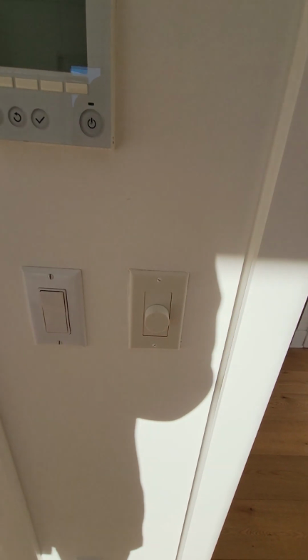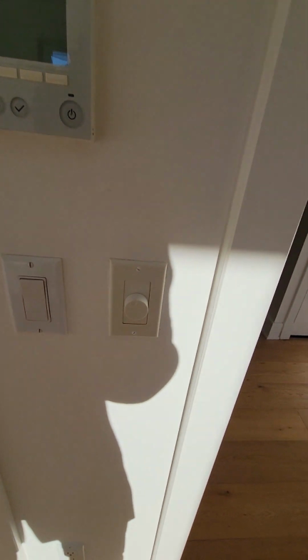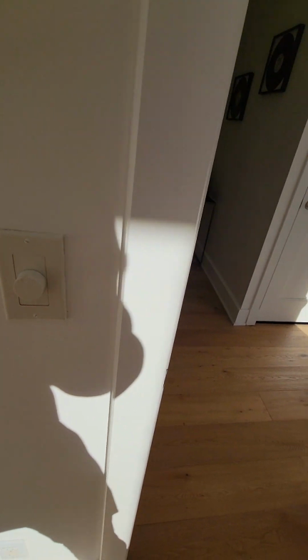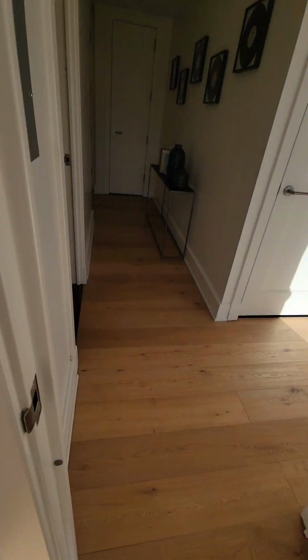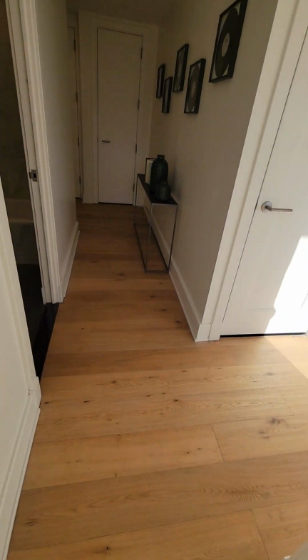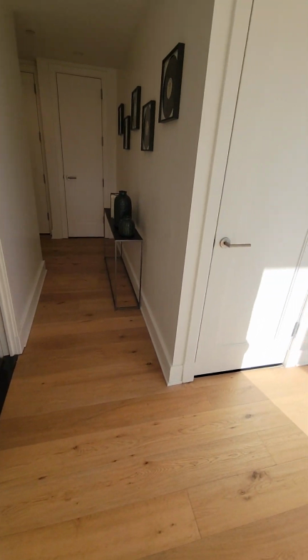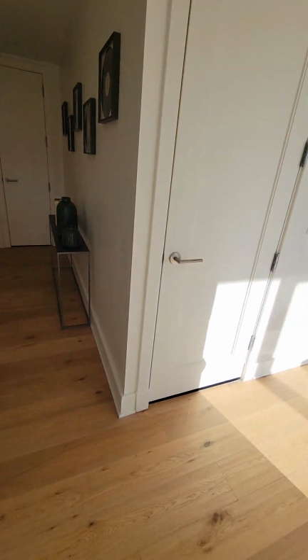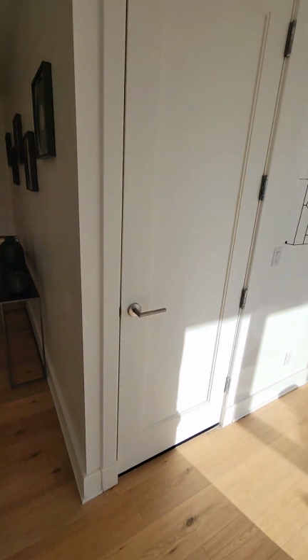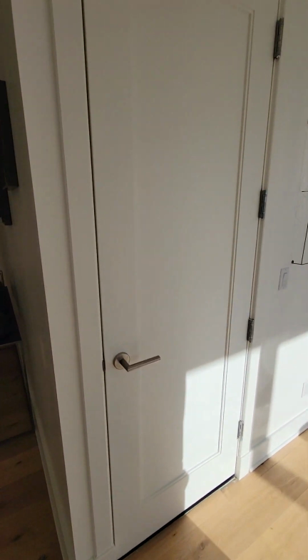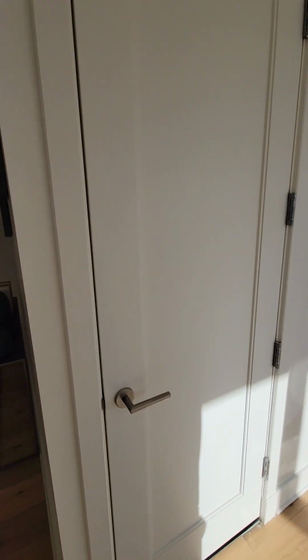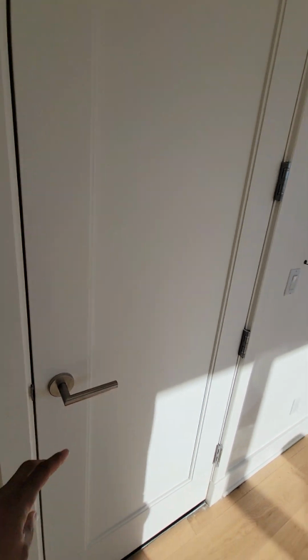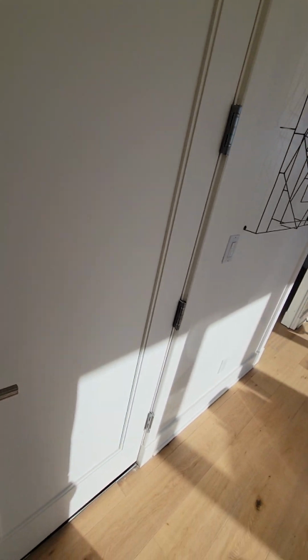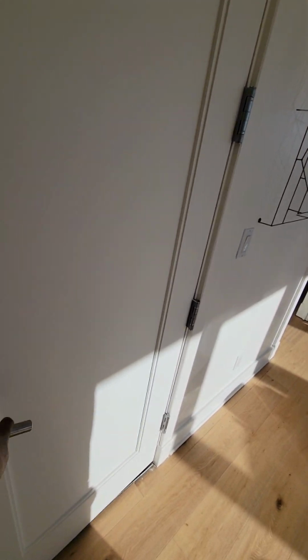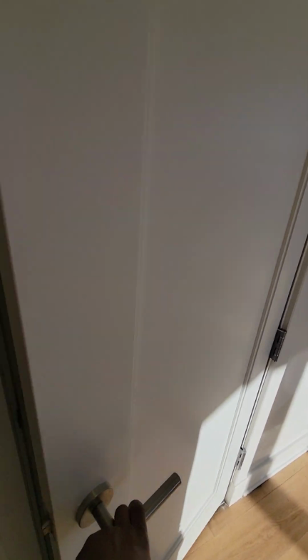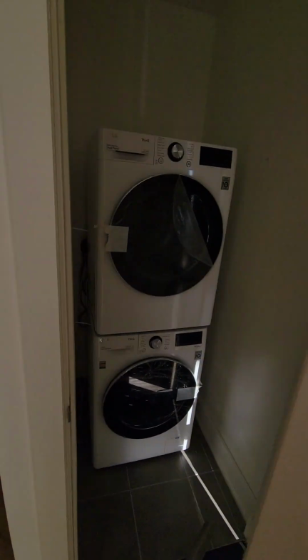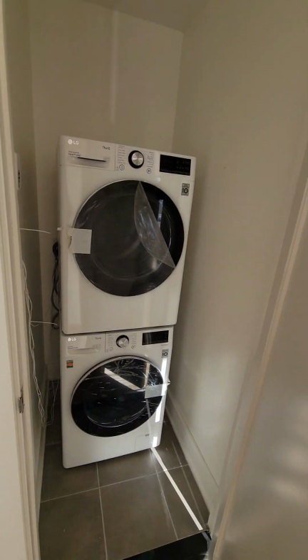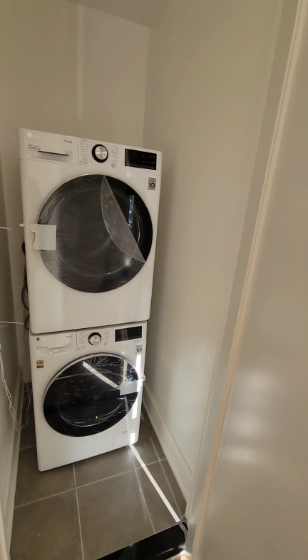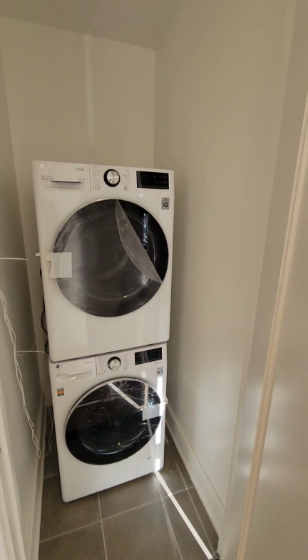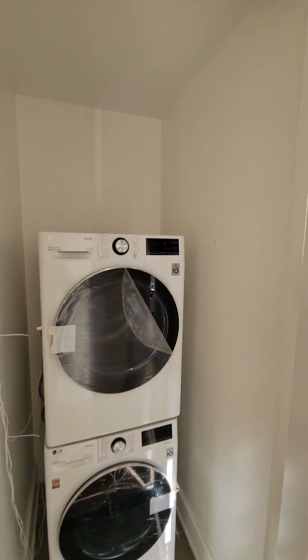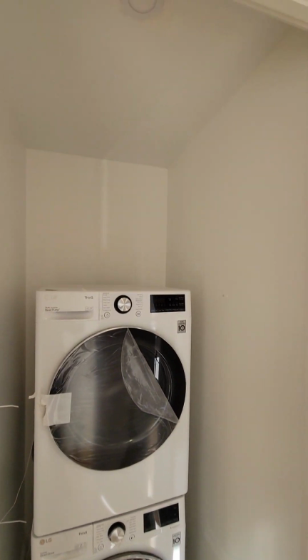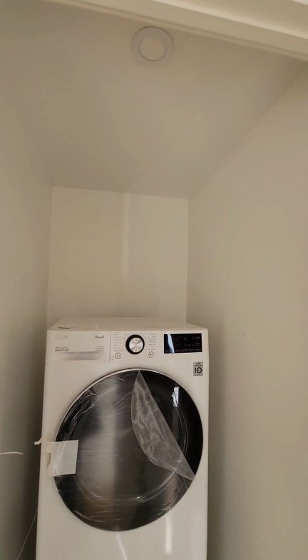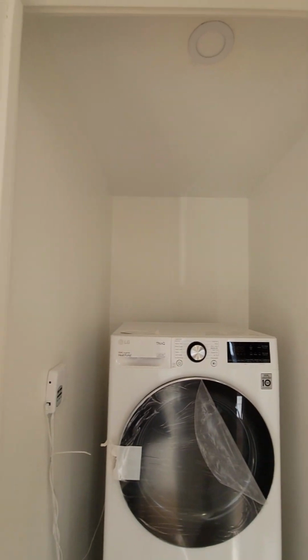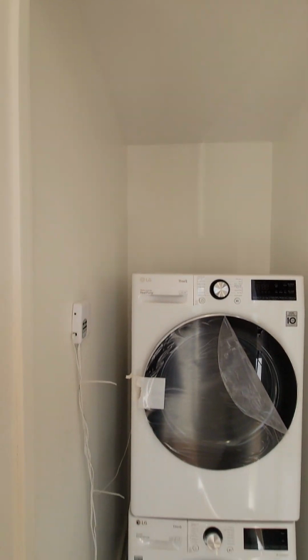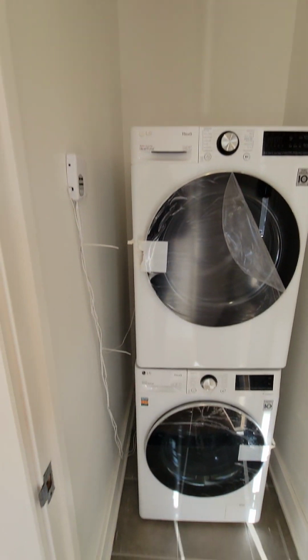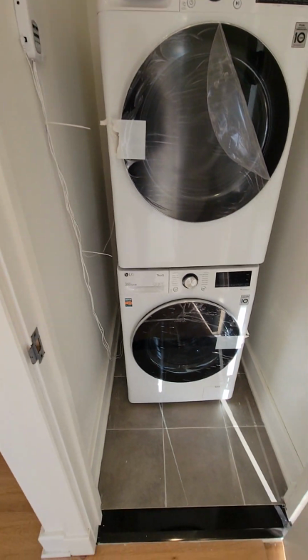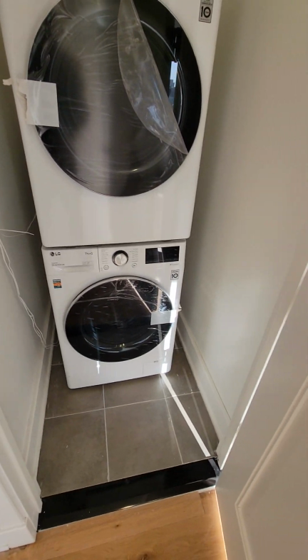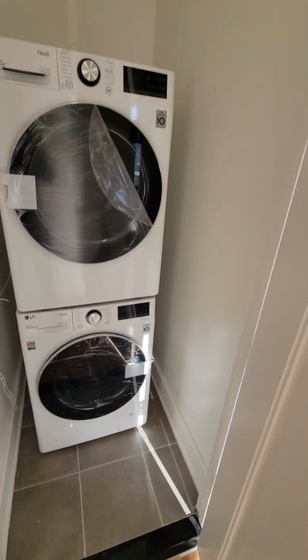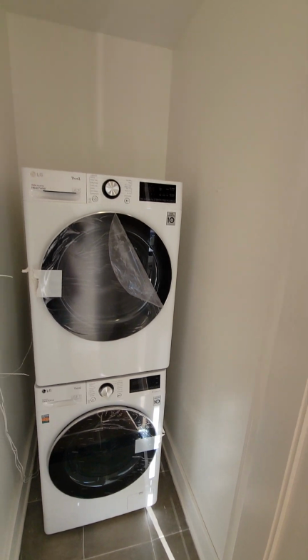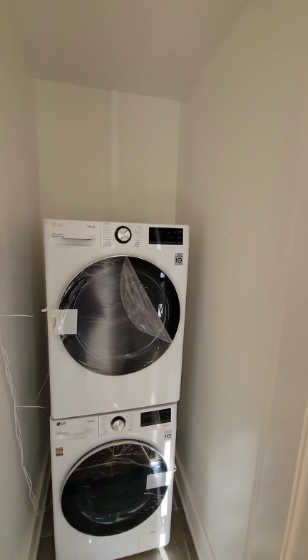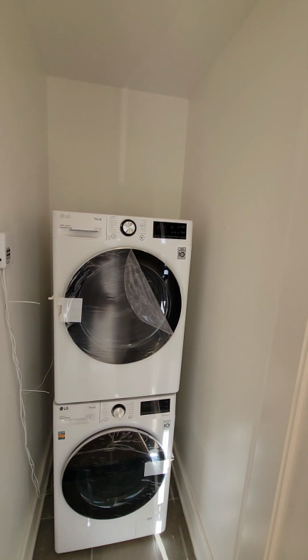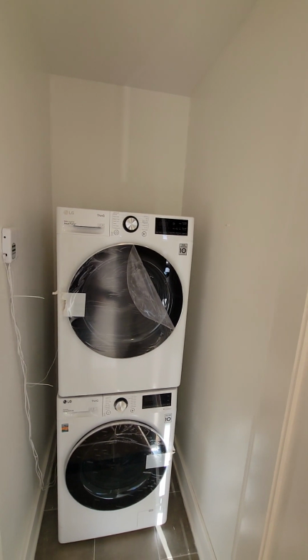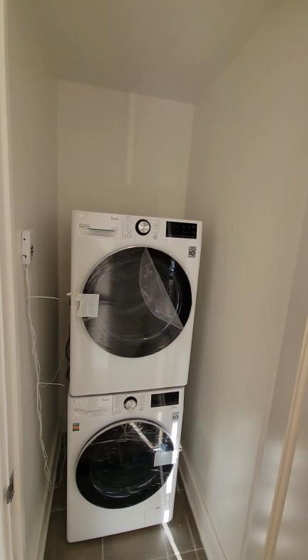This knob controls the volume in every room, so you can put music in one room and turn it off in another. And here's your washer and dryer — ventless, great to have.